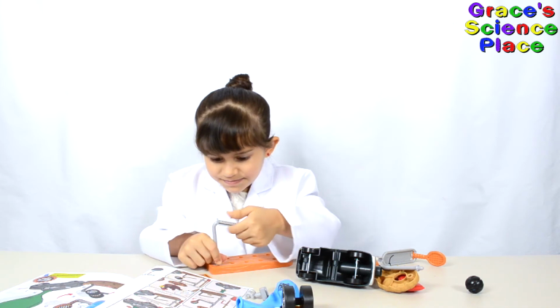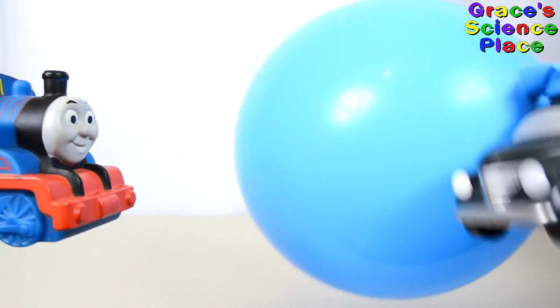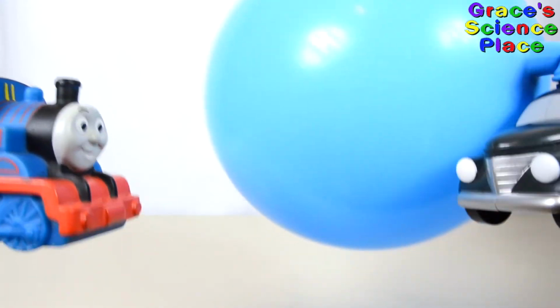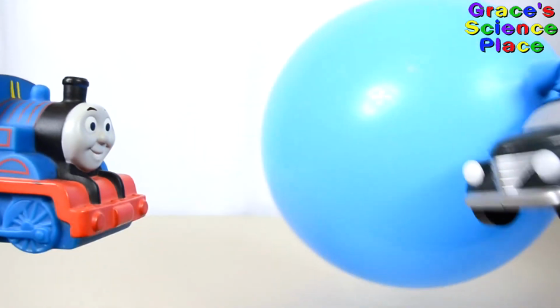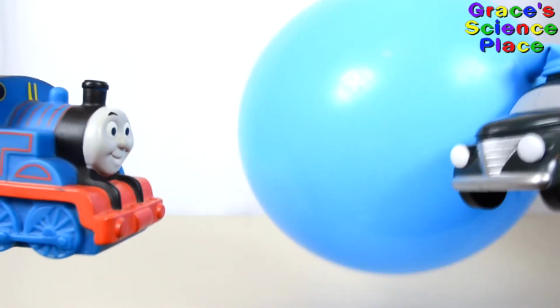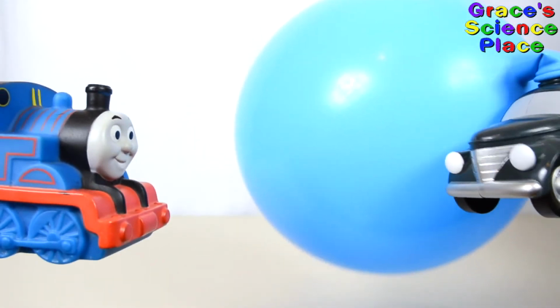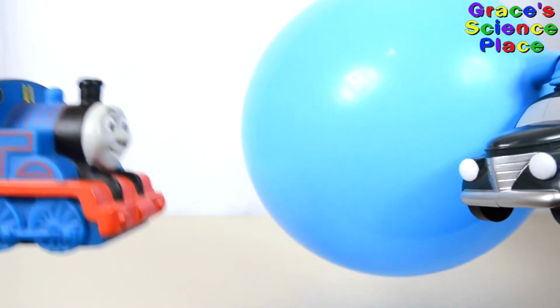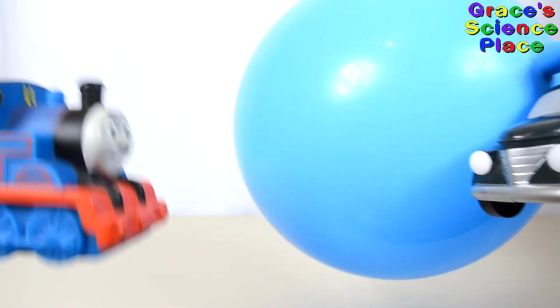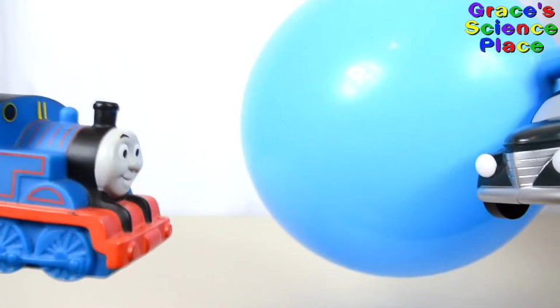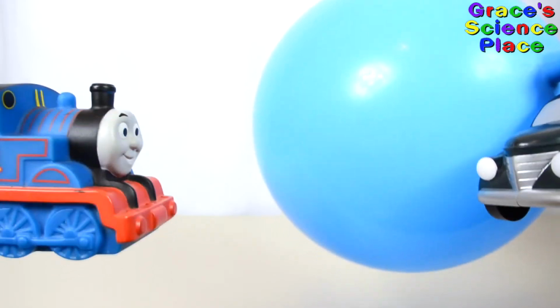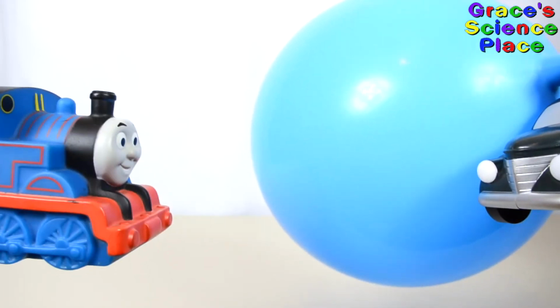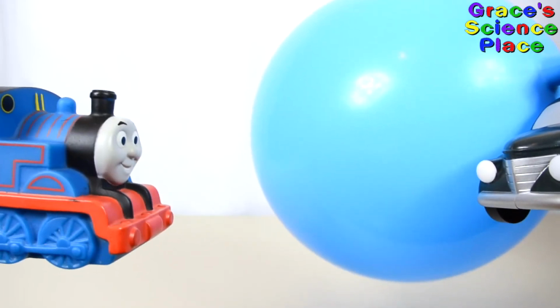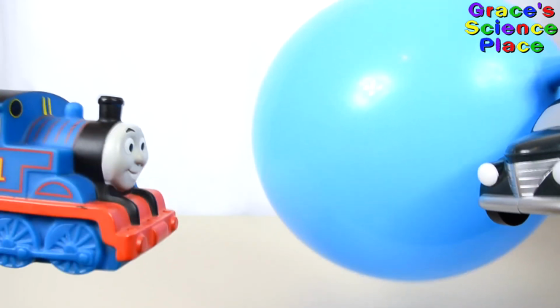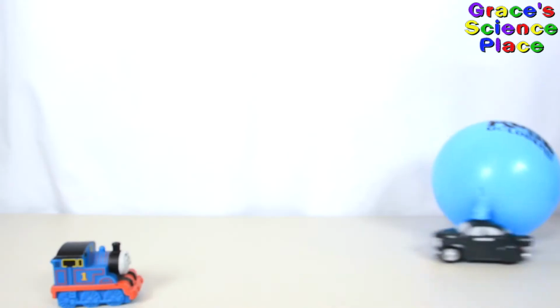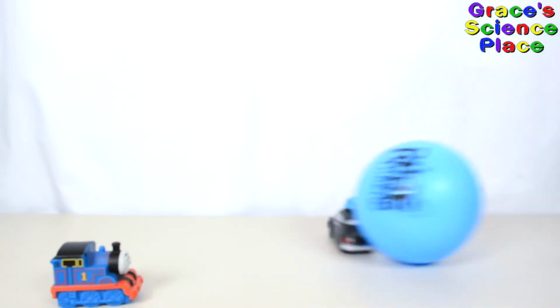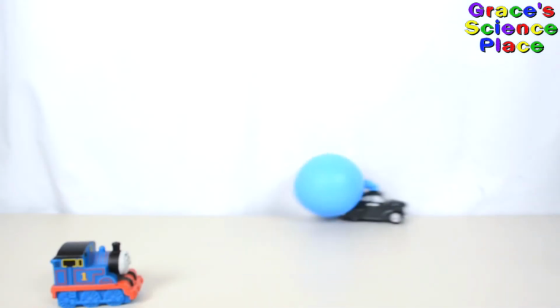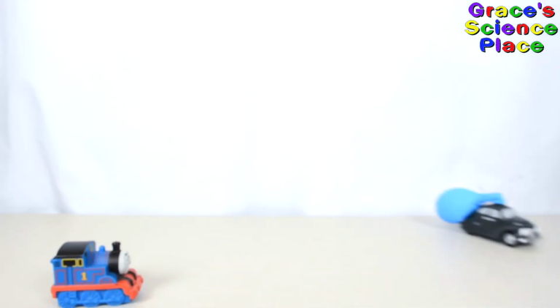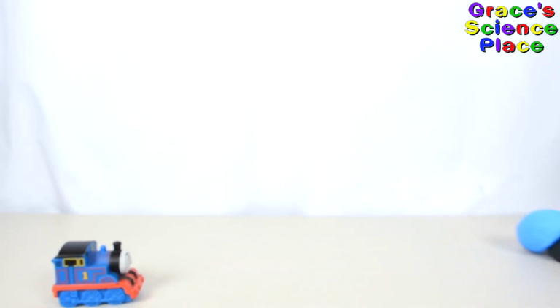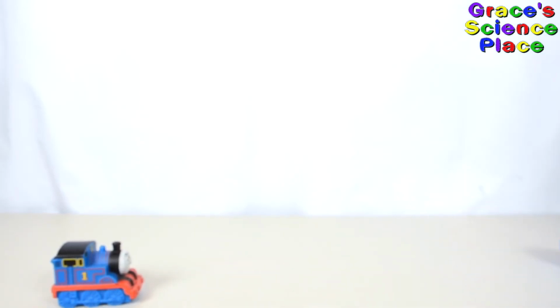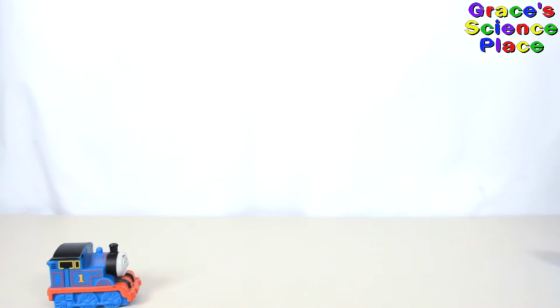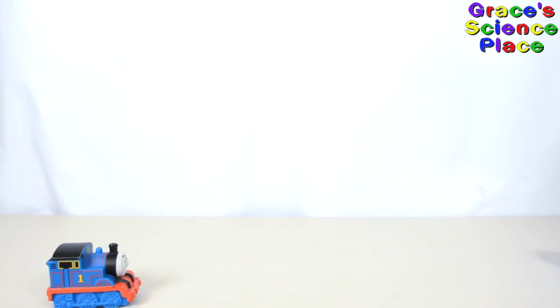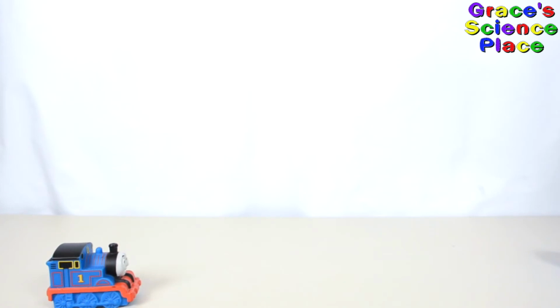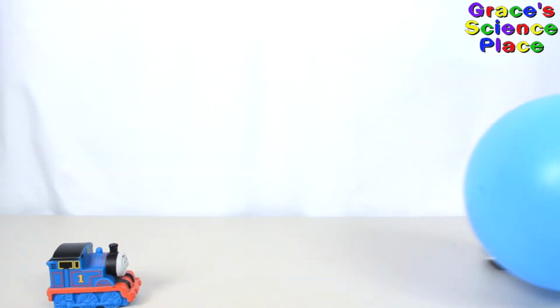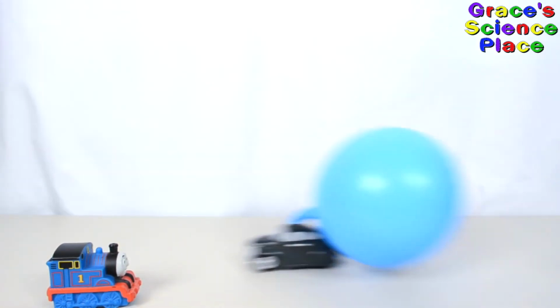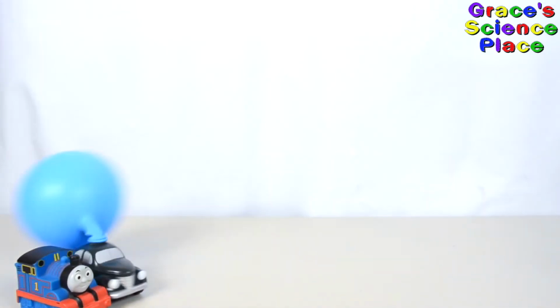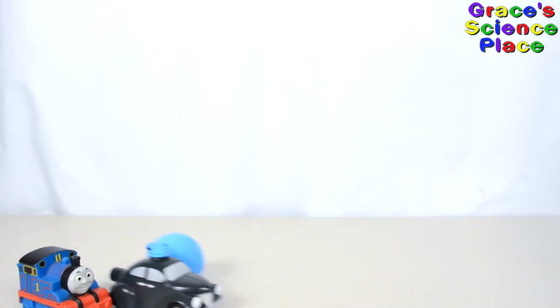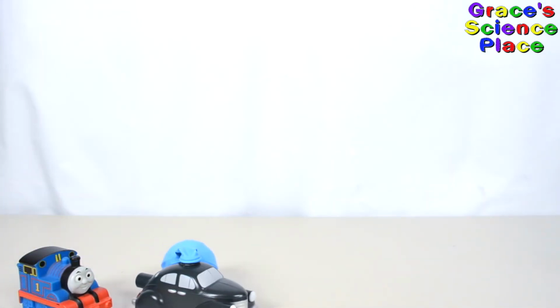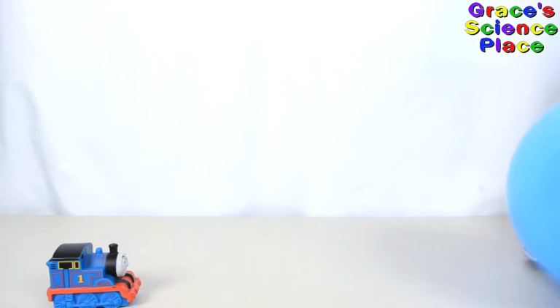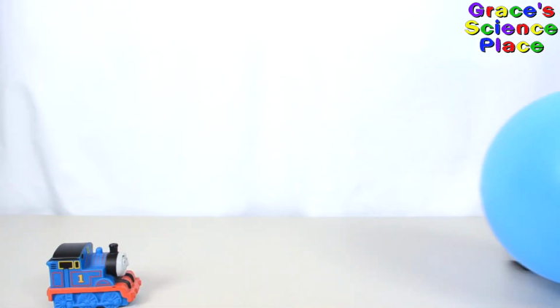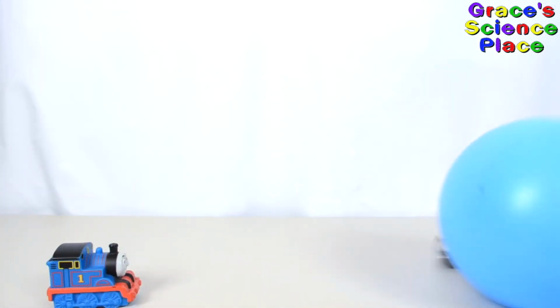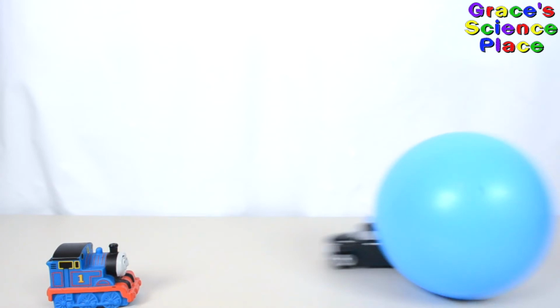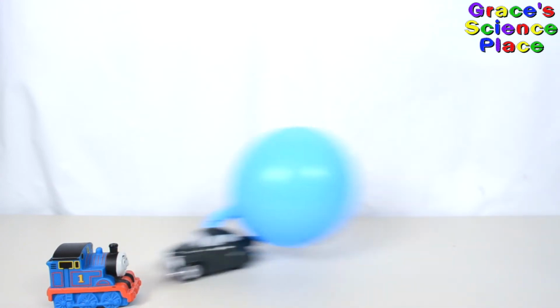I'm a balloon-powered car. I'm a steam-powered engine. Let's see how you work. The balloon's air escapes through the back of the car. The car has an equal and opposite reaction and moves the other way.